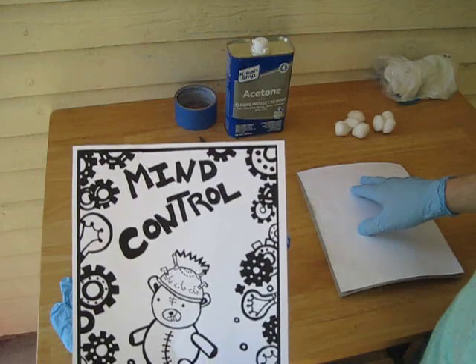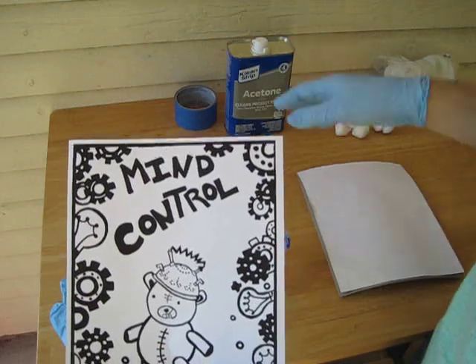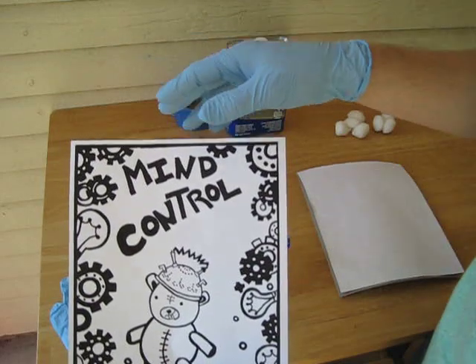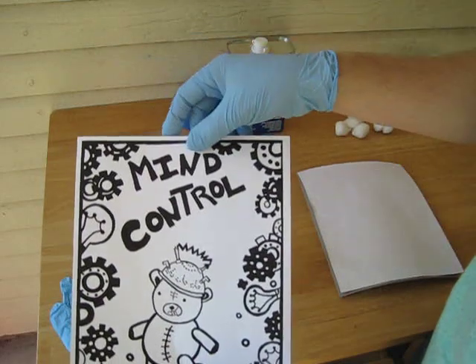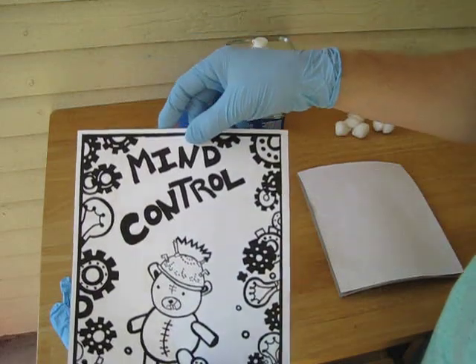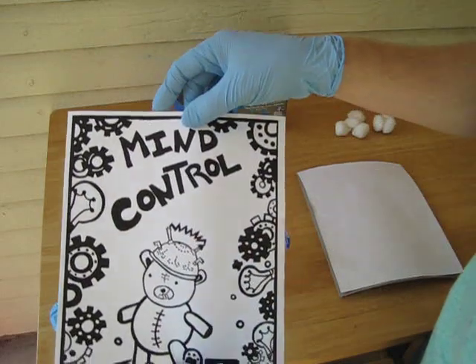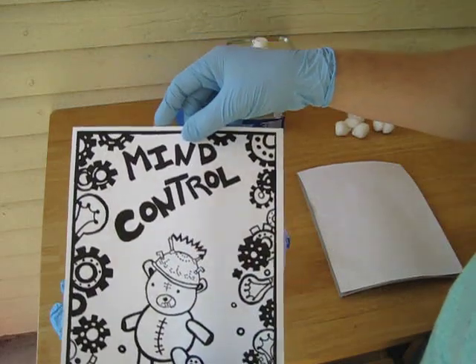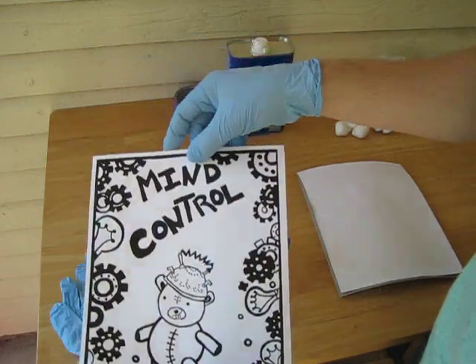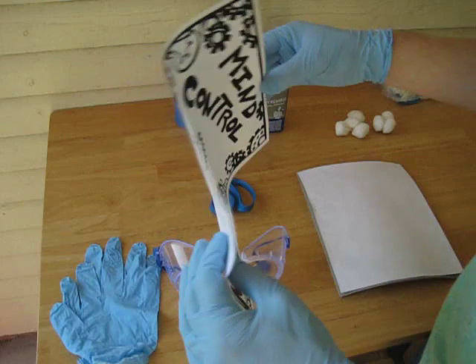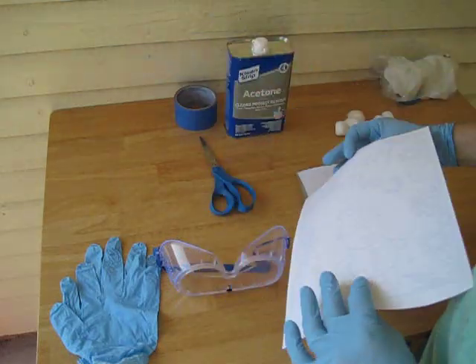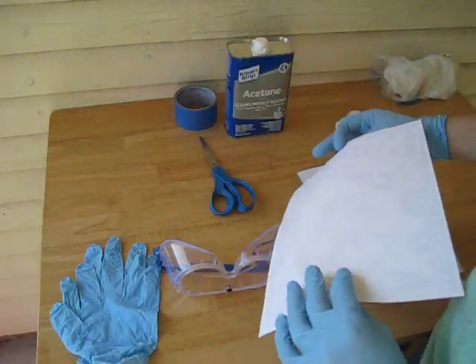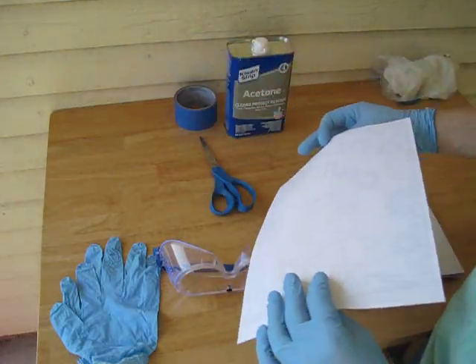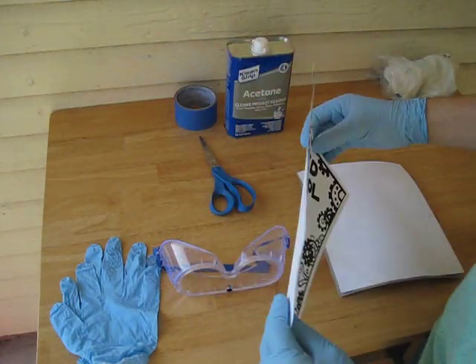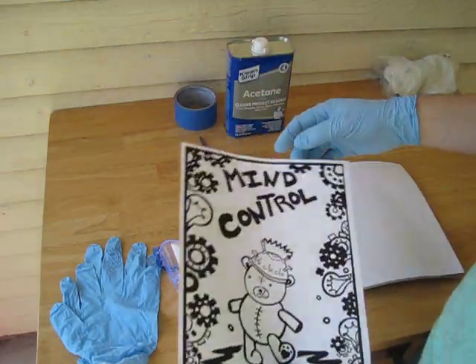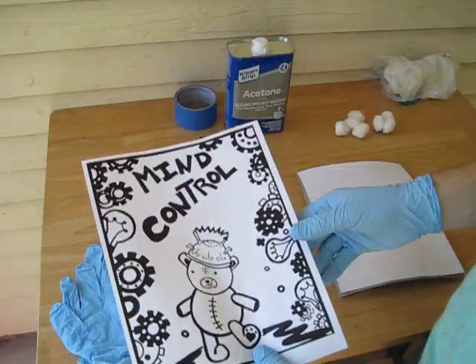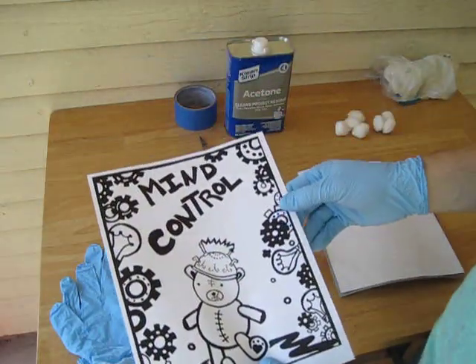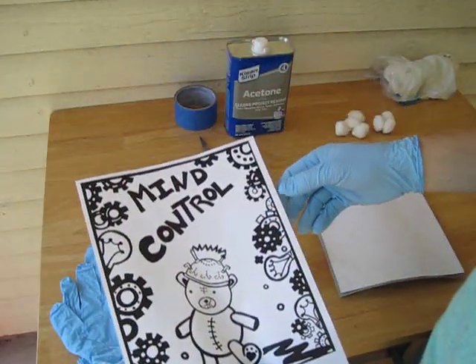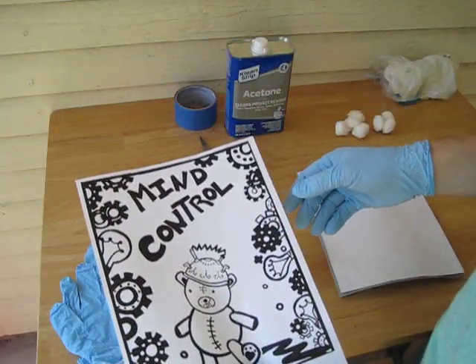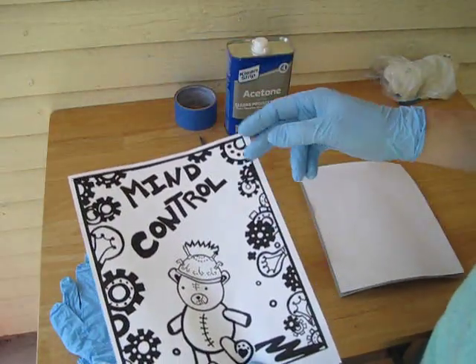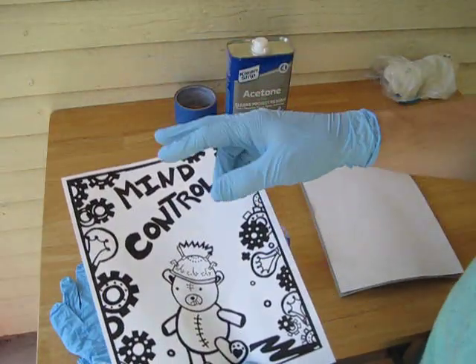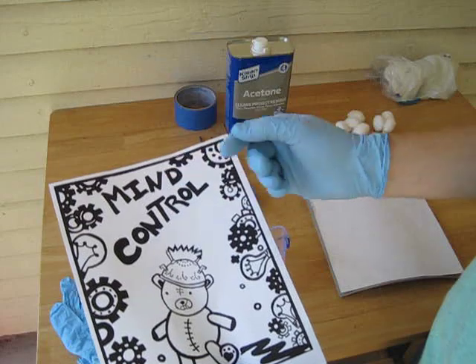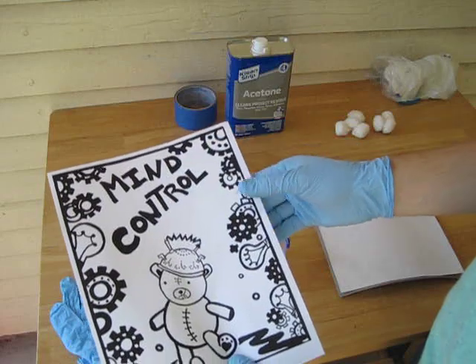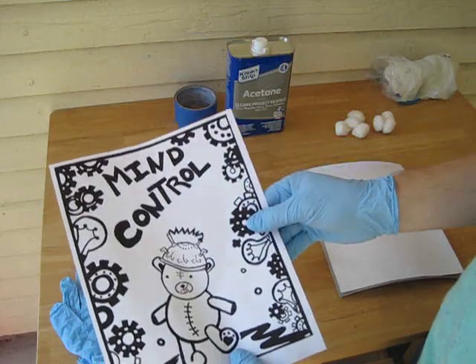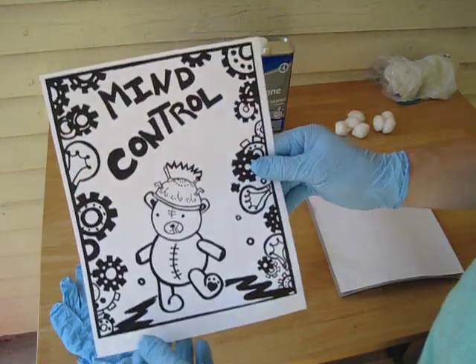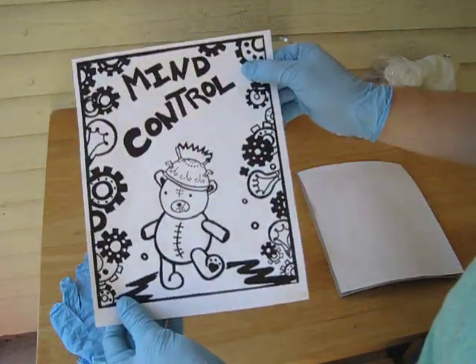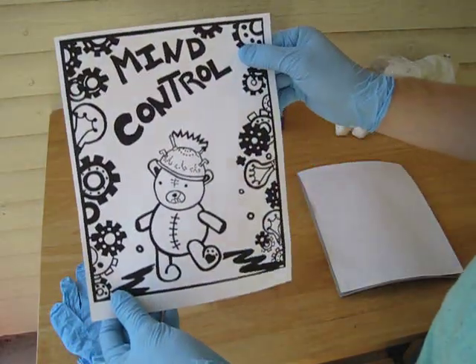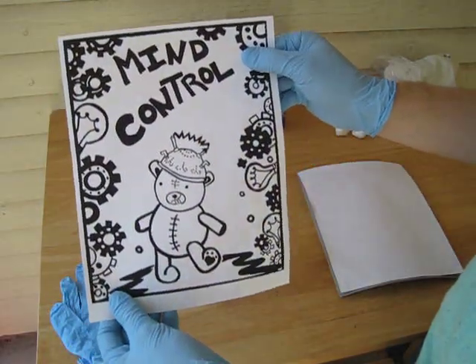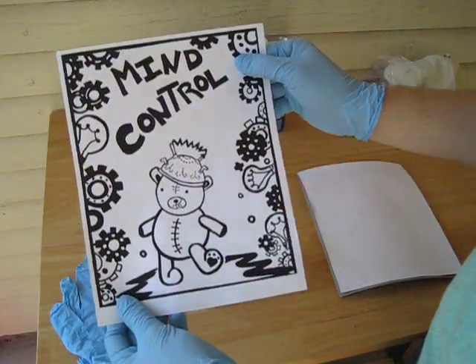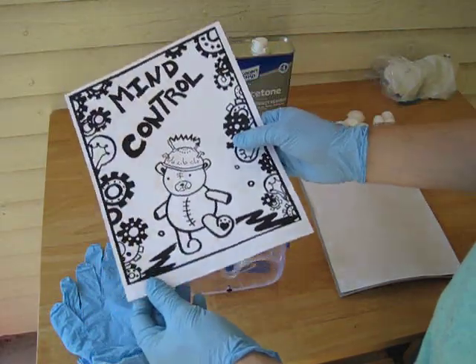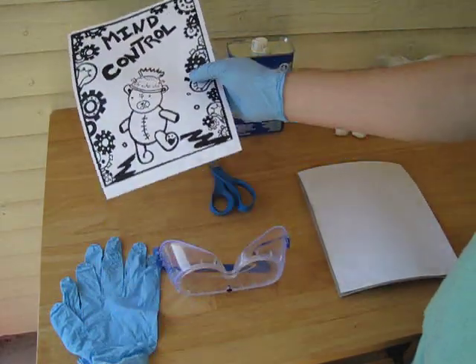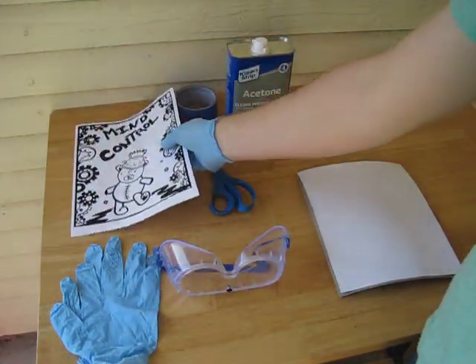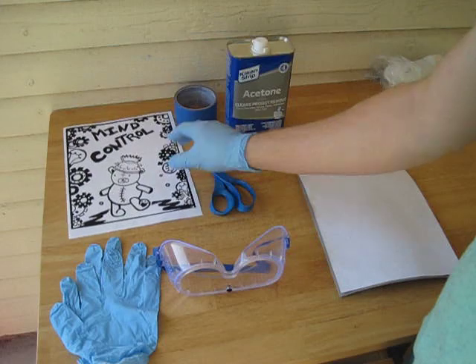In essence, this way you can work directly and transfer it with the acetone so you don't have to think indirectly — you don't have to write your words backwards. It'll appear exactly as it does on your printed design.